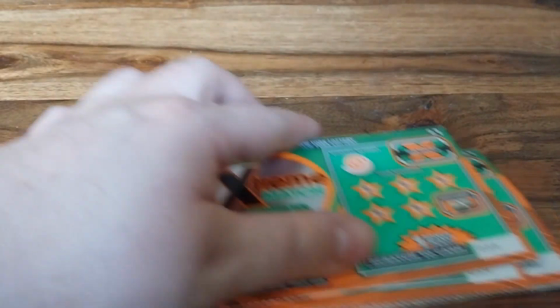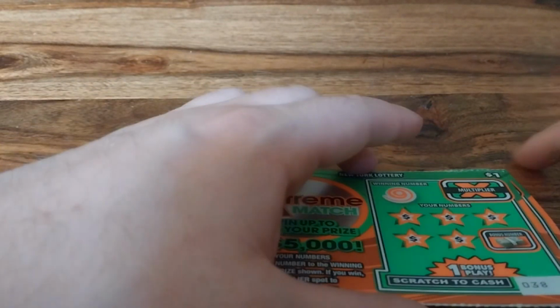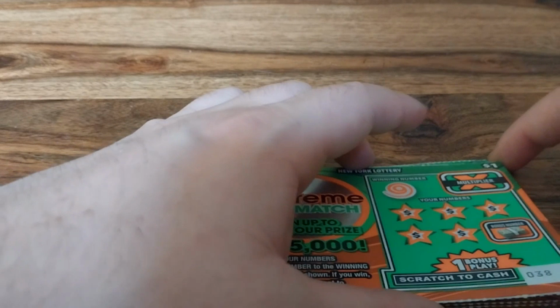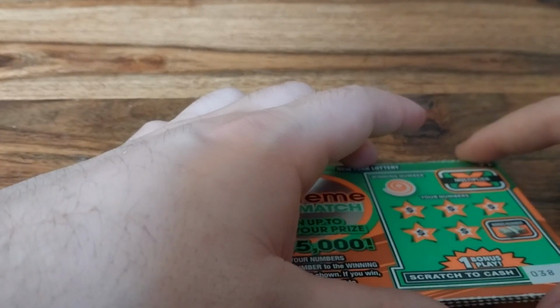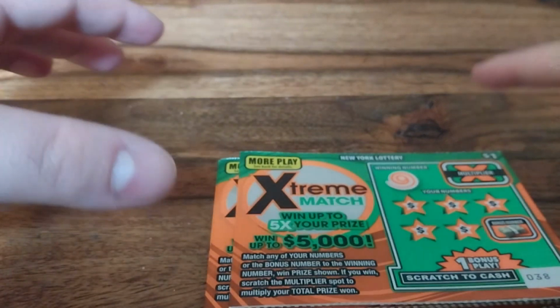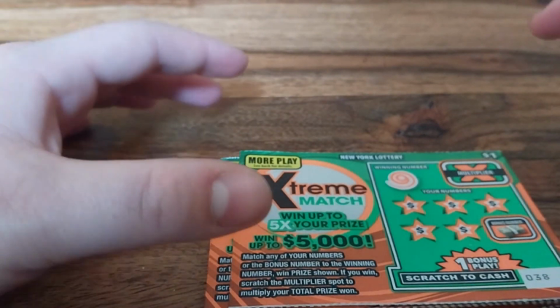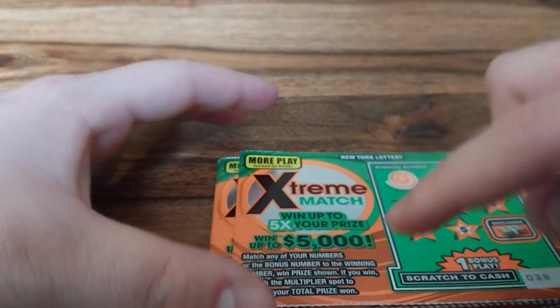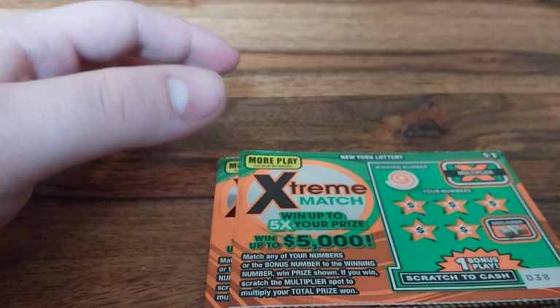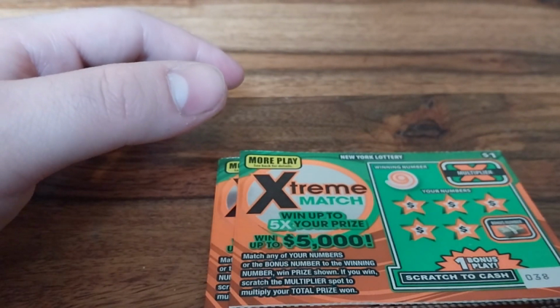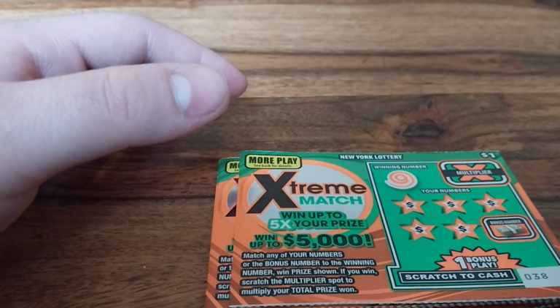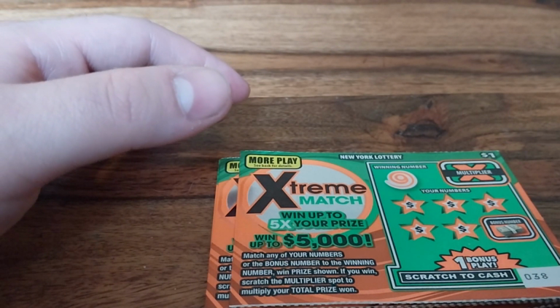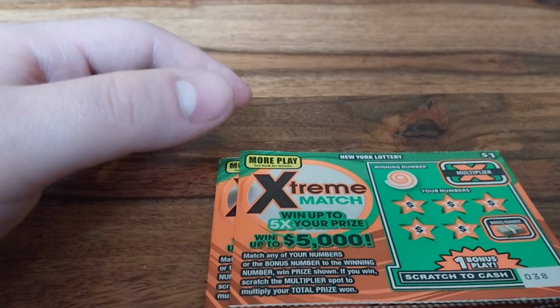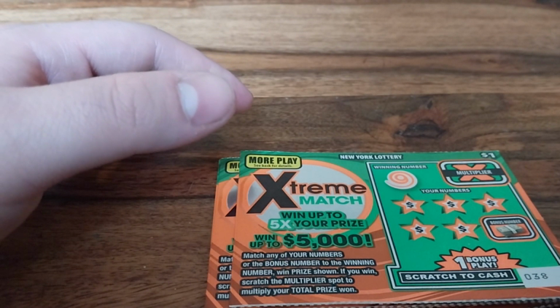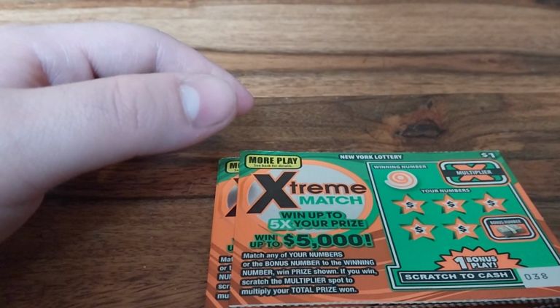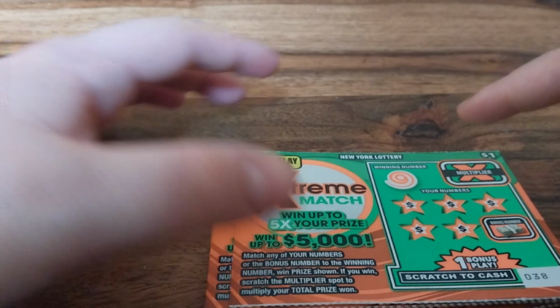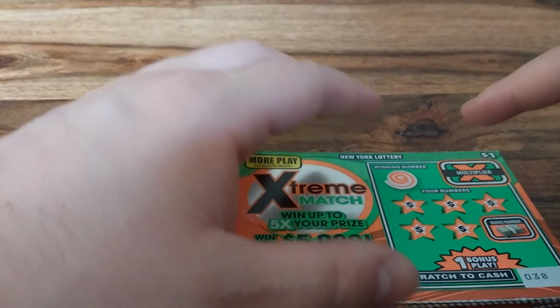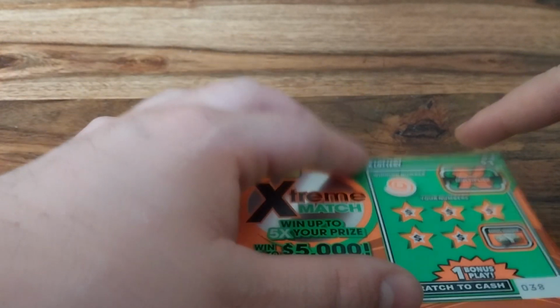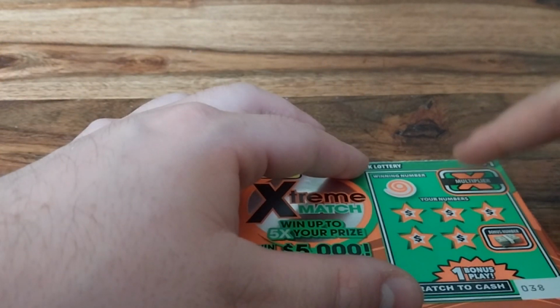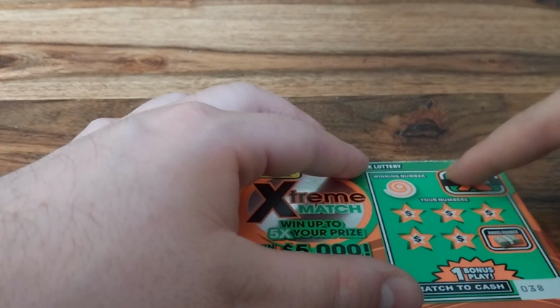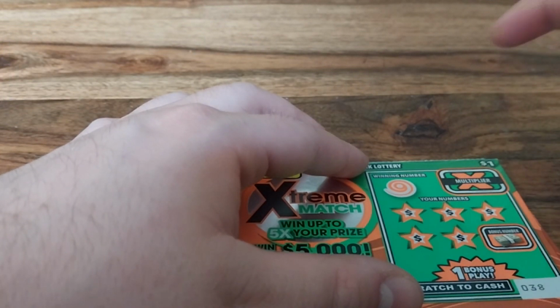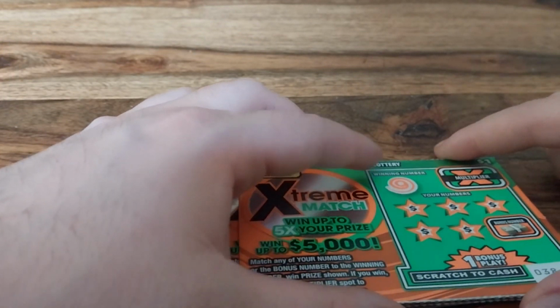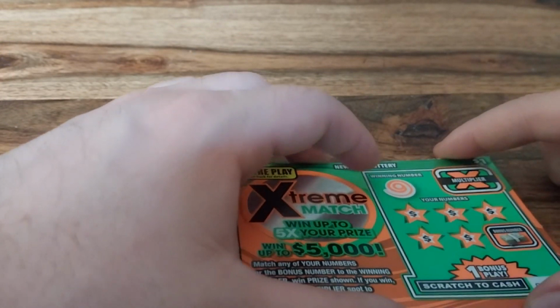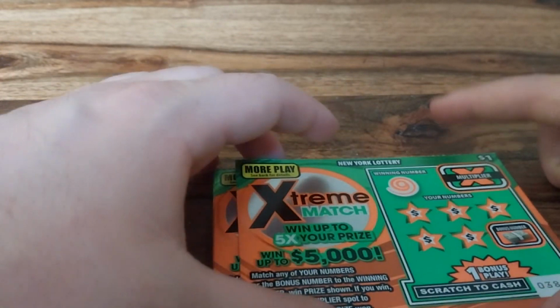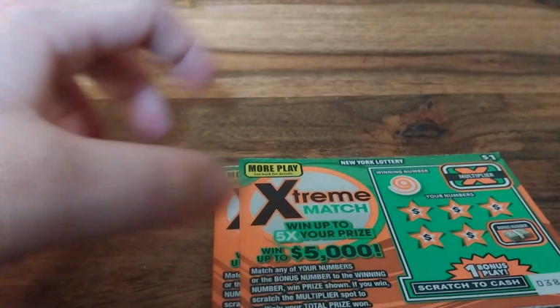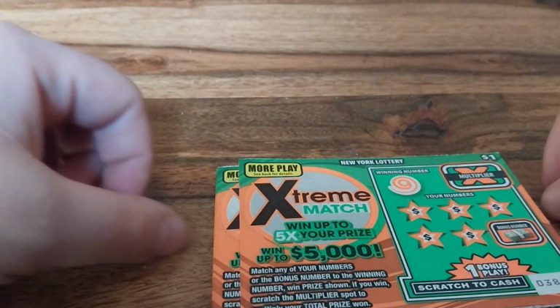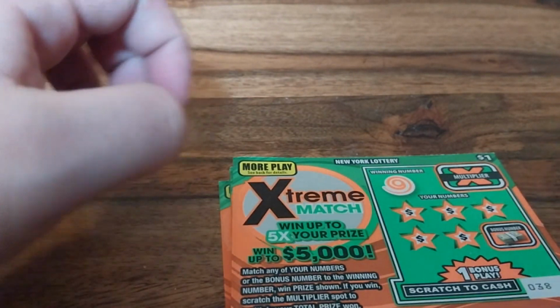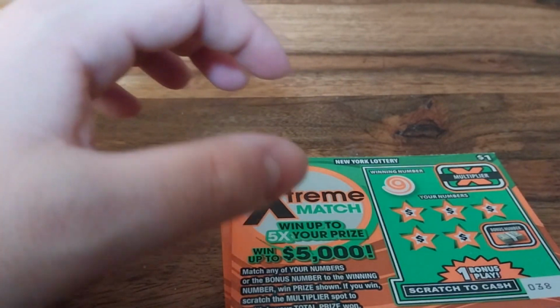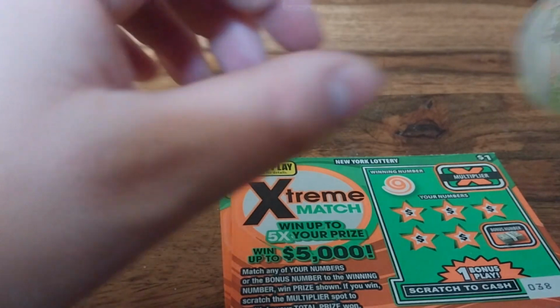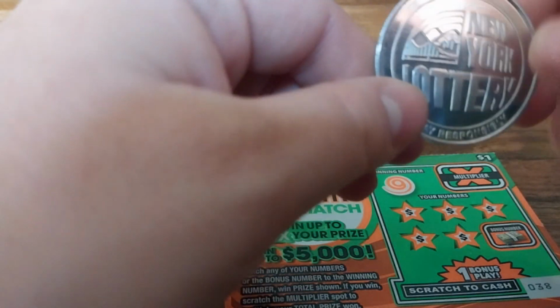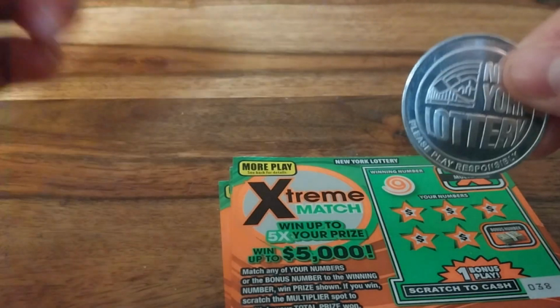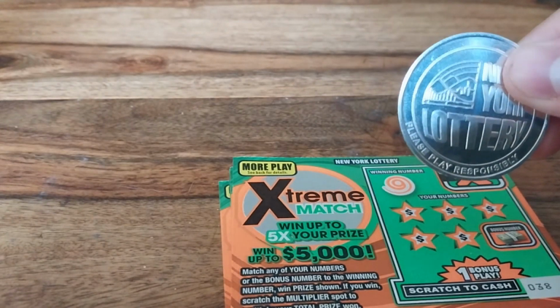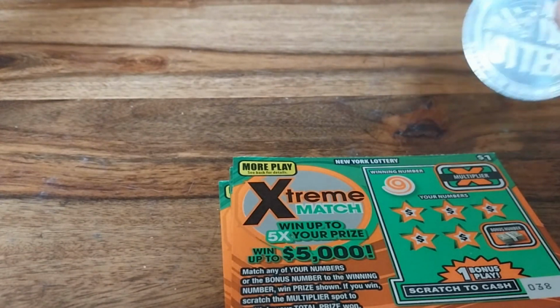So here's how this works. Match any numbers to any winning numbers to win the prize shown. If you win, you can multiply it by one, two, or five times. So here we go.